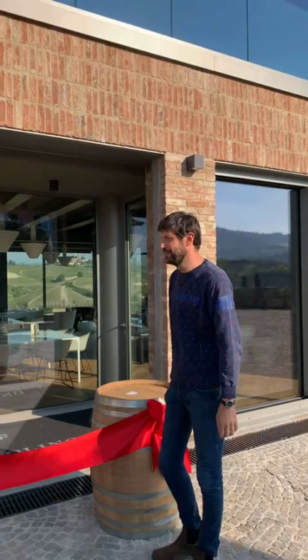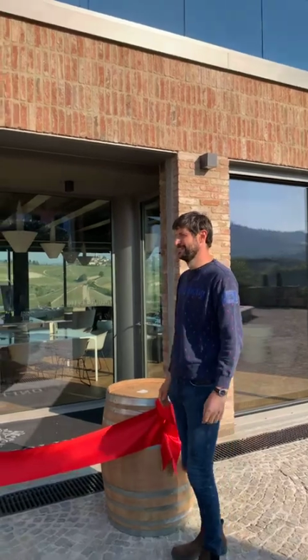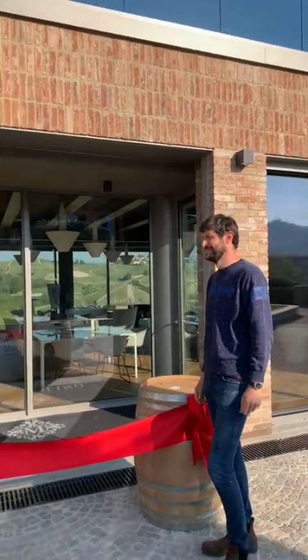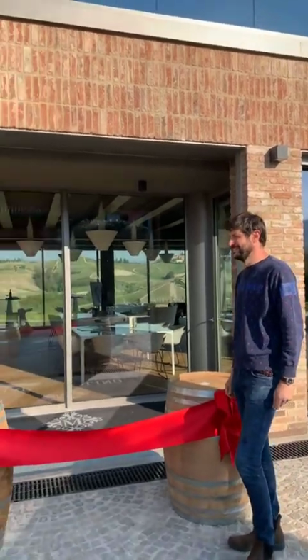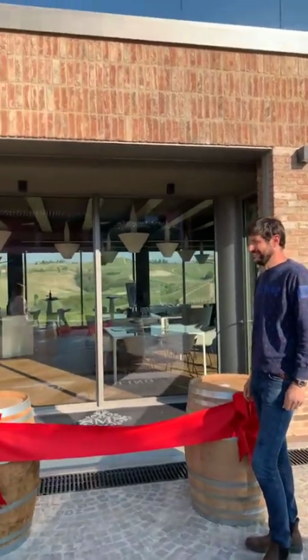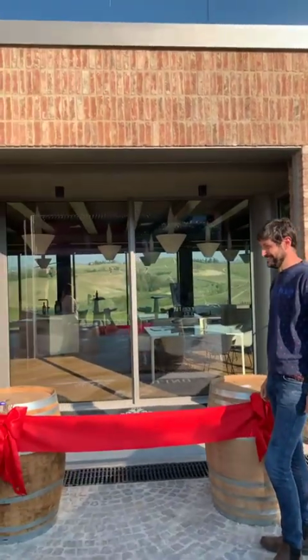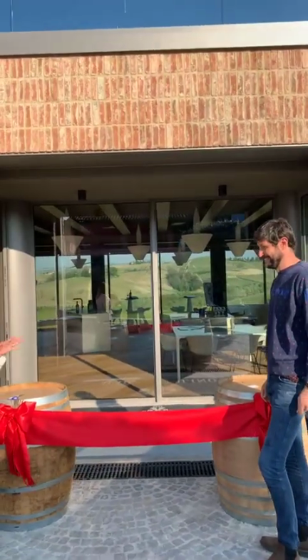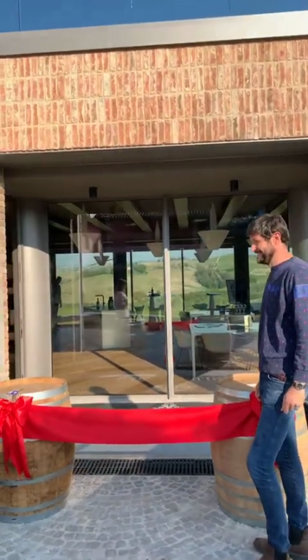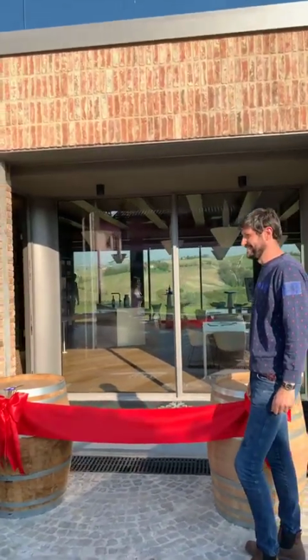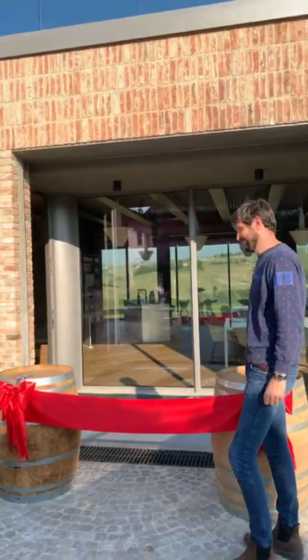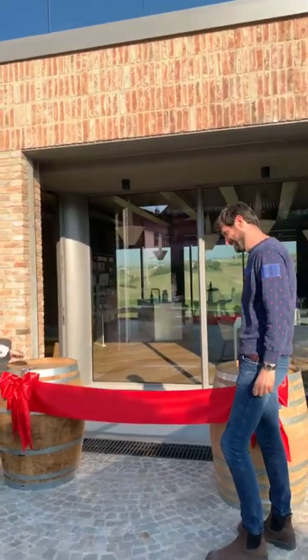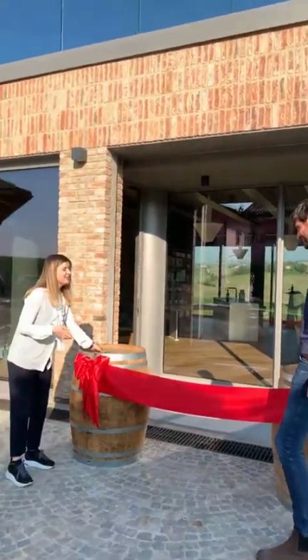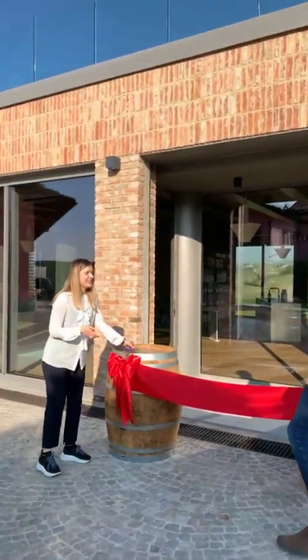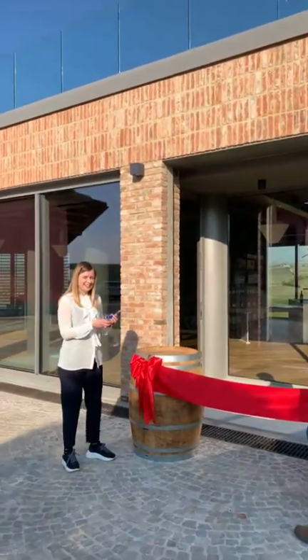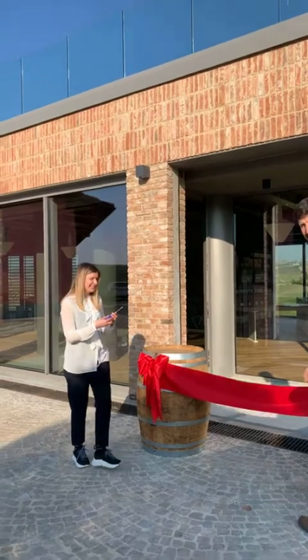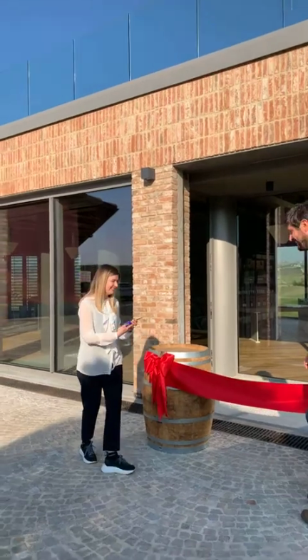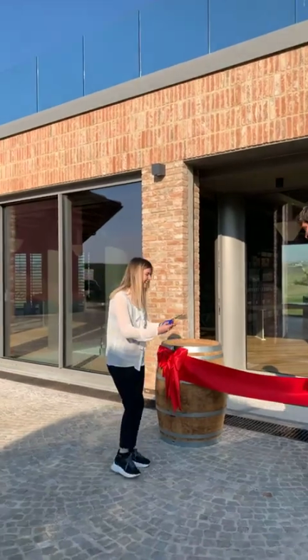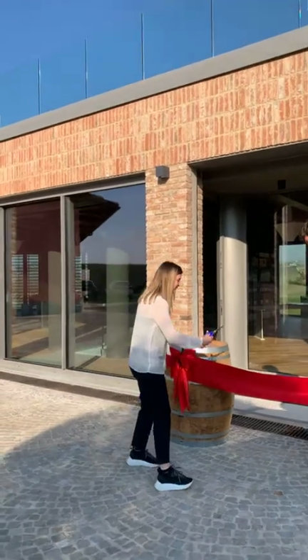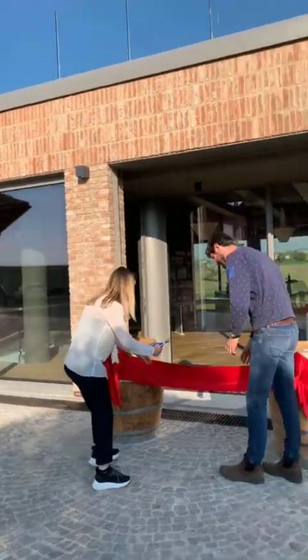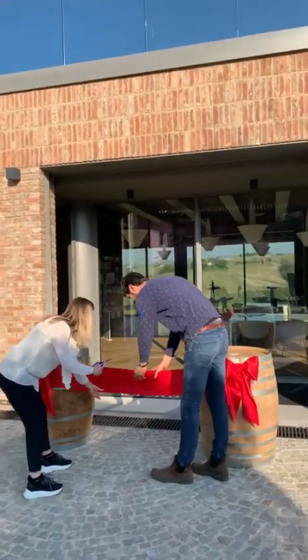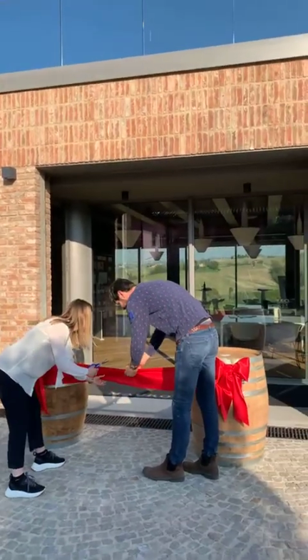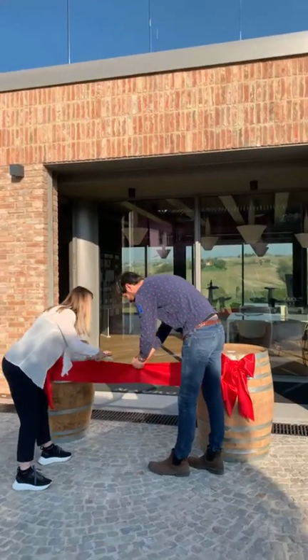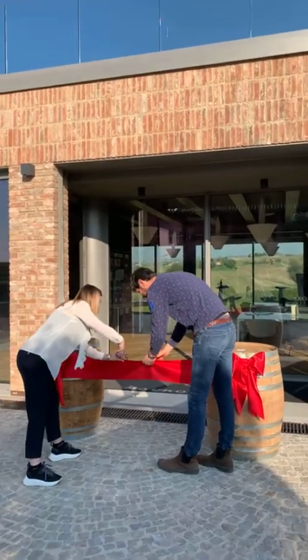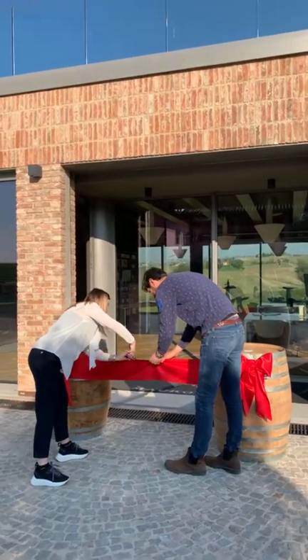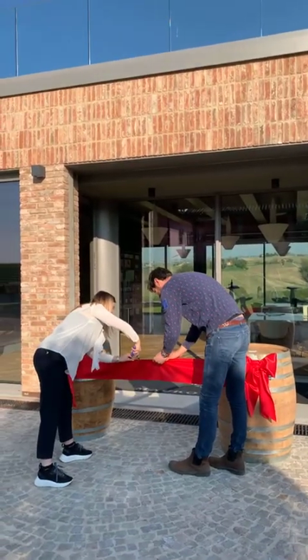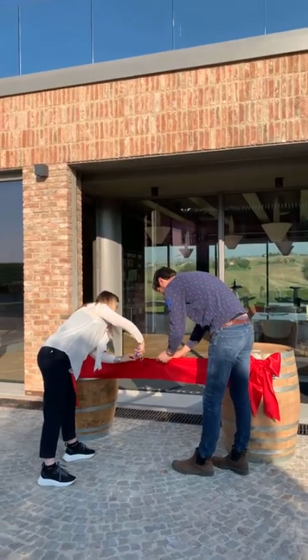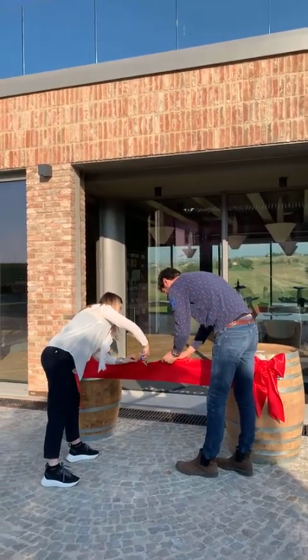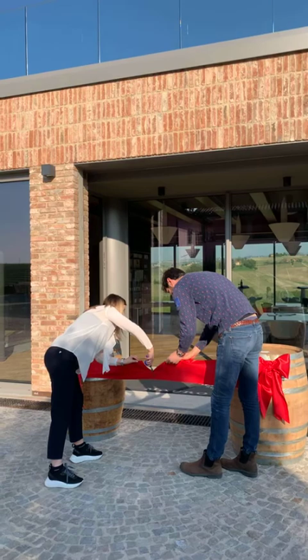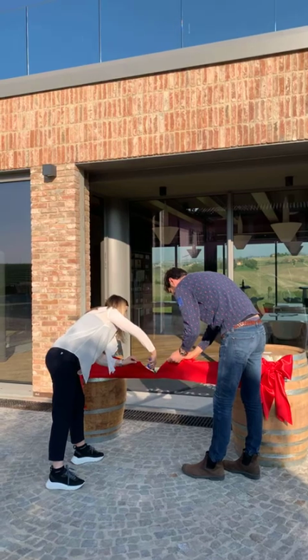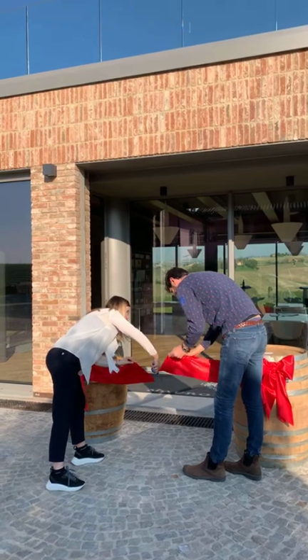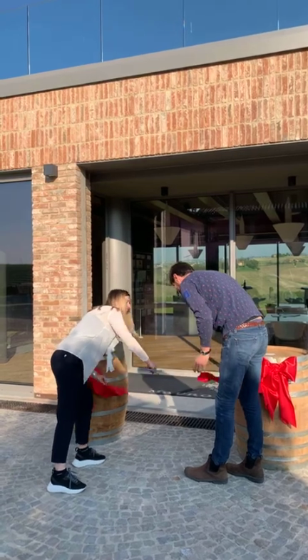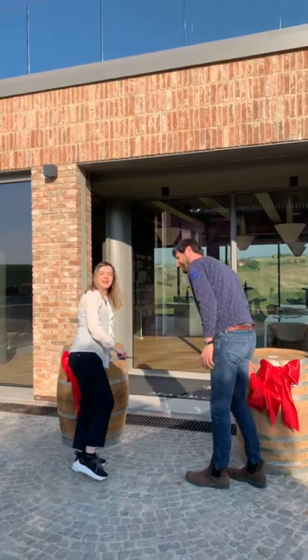Thanks a lot for being here today. Now we are ready to enter all together — Matteo, are you excited? Let's go and cut it — and here we go!